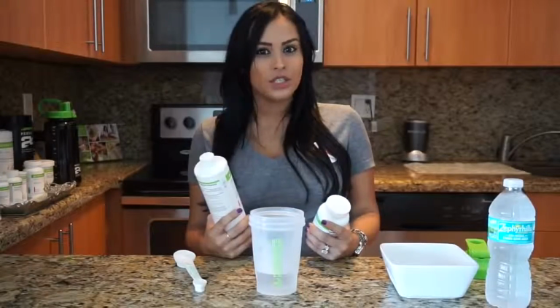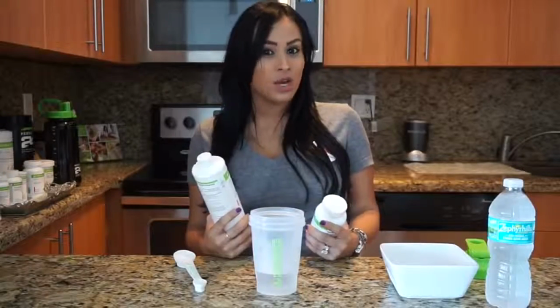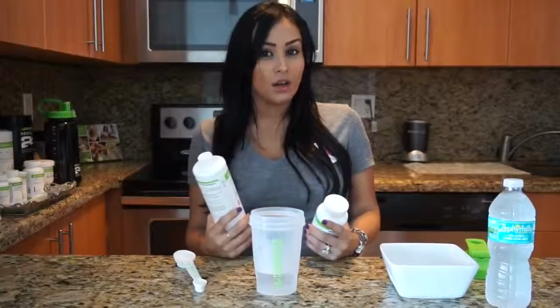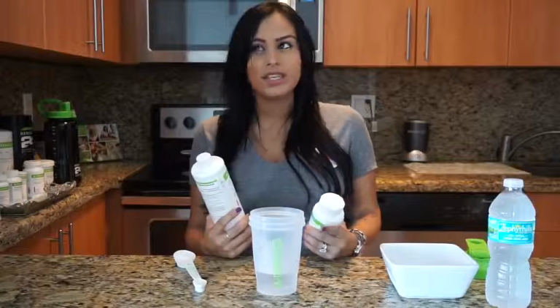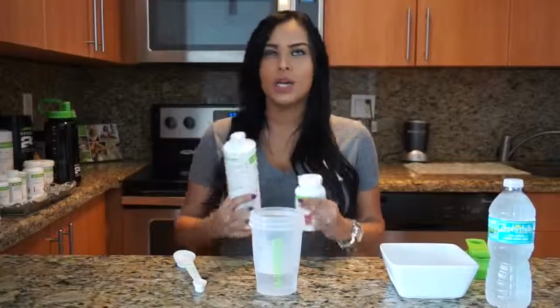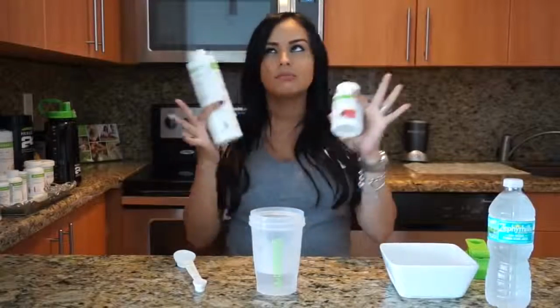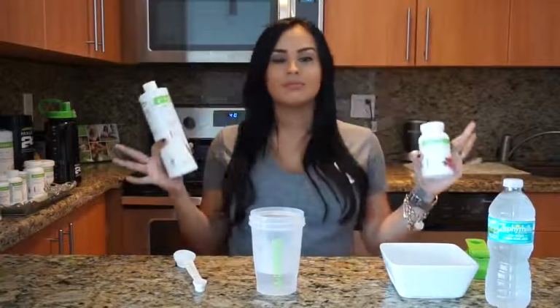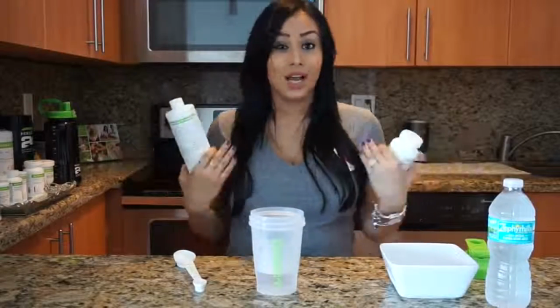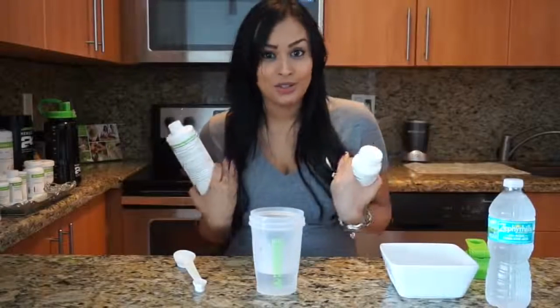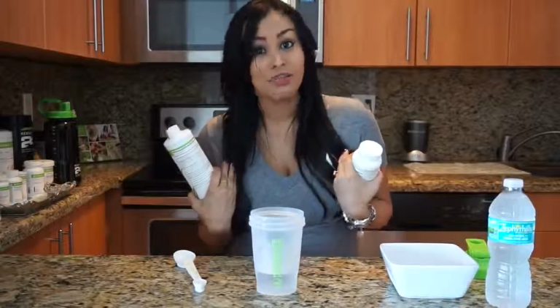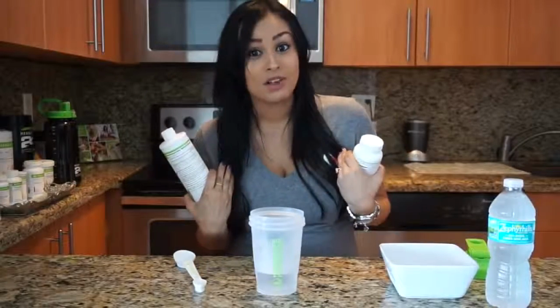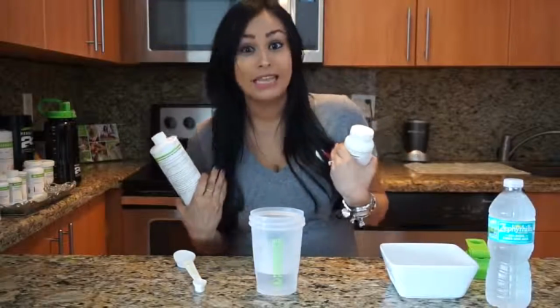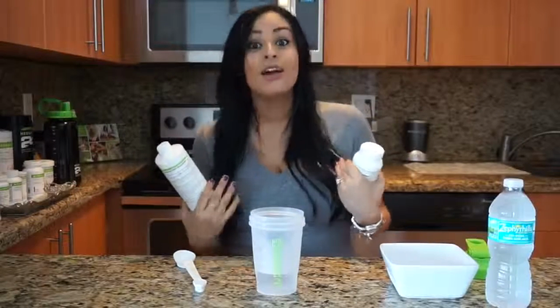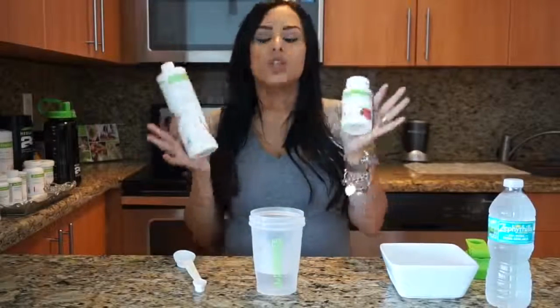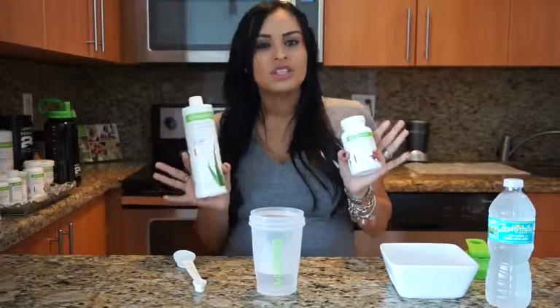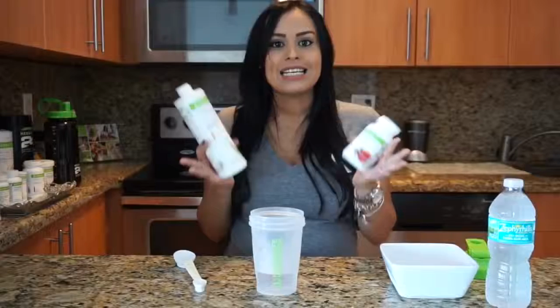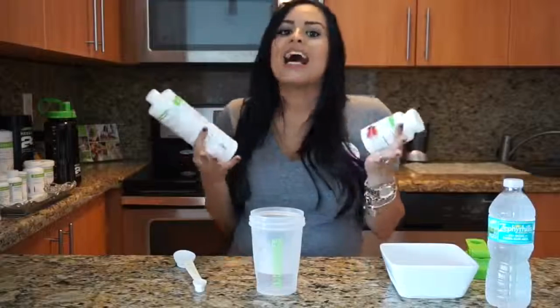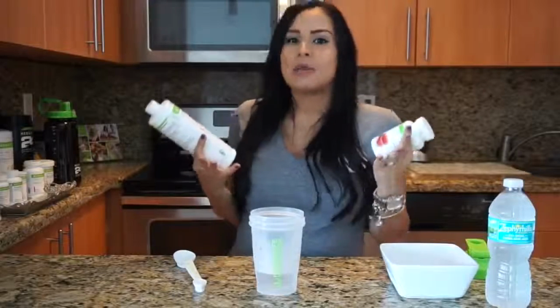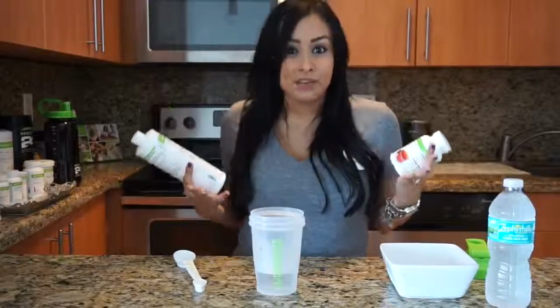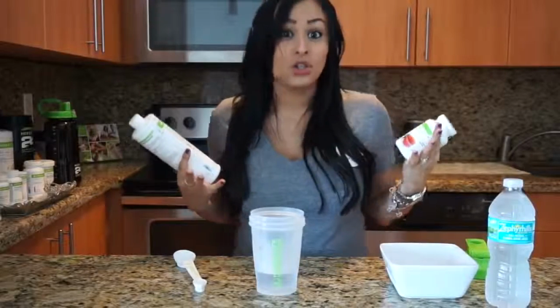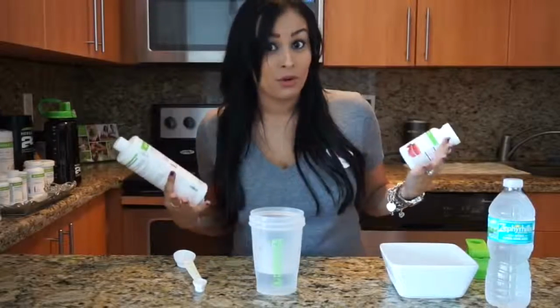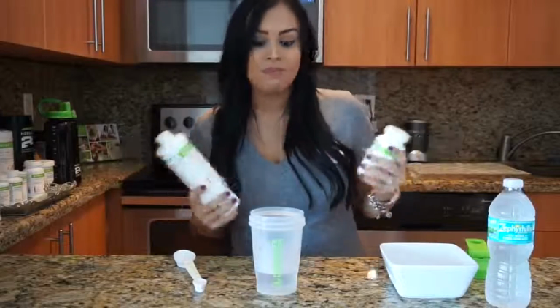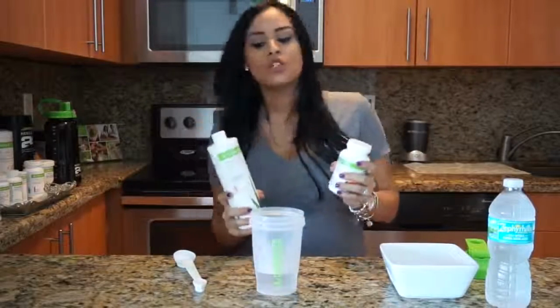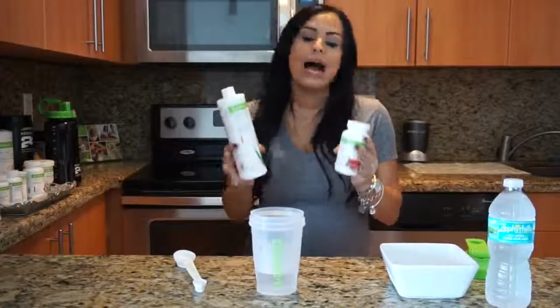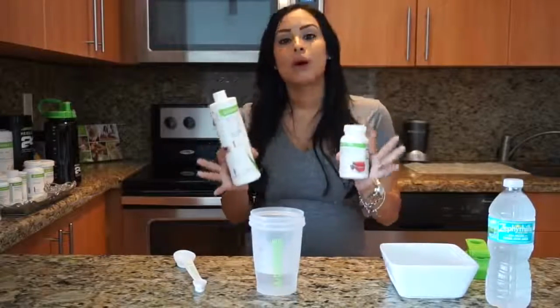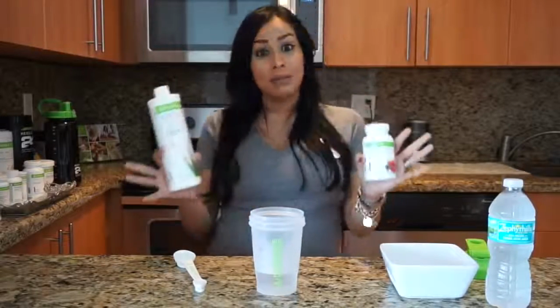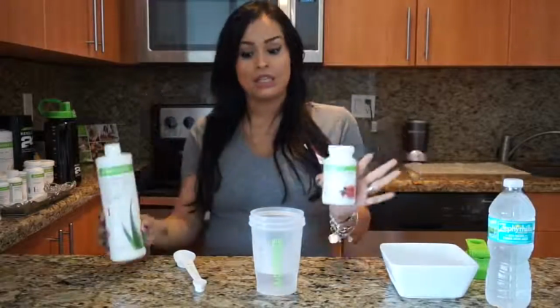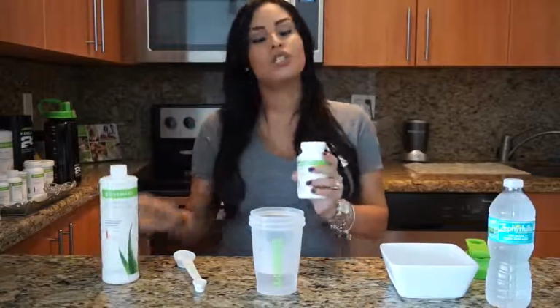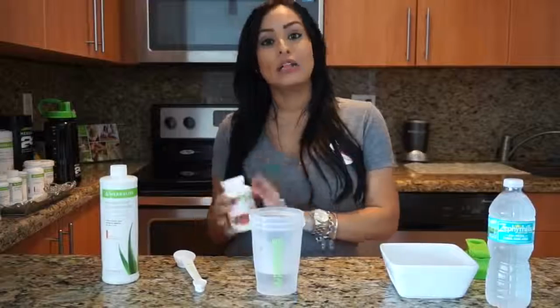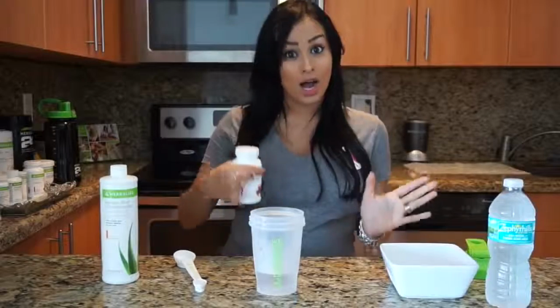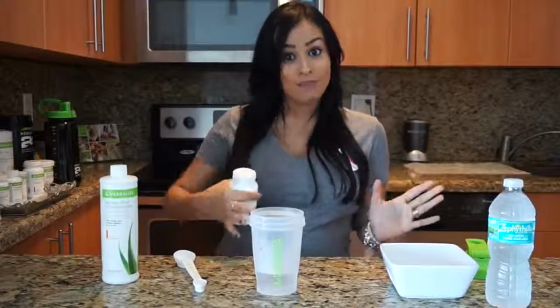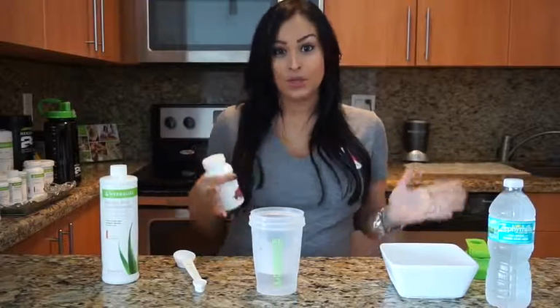This tea is really amazing — 85 milligrams of caffeine, so you are going to feel the difference. For those coffee lovers, like I used to drink five cups of coffee a day, you're going to feel the difference, and this one actually benefits your health.